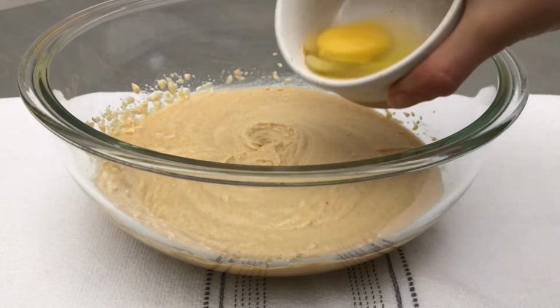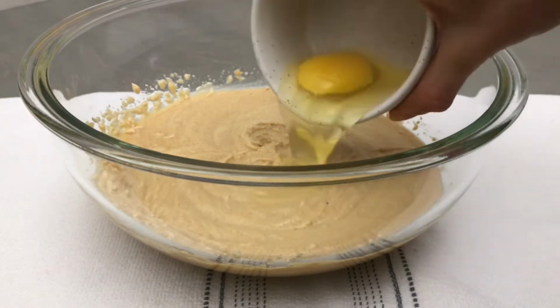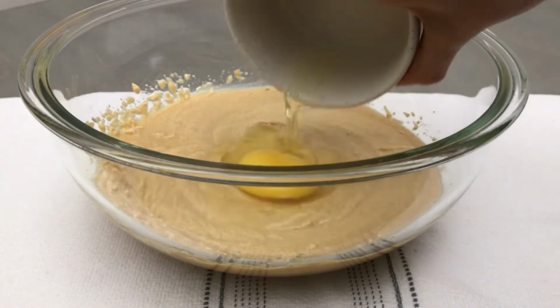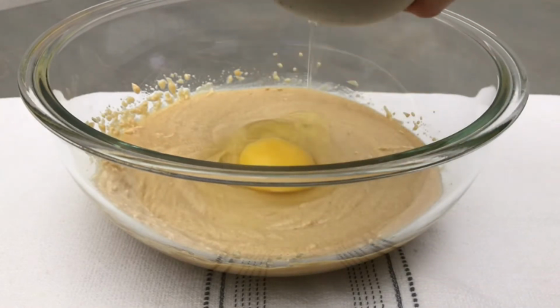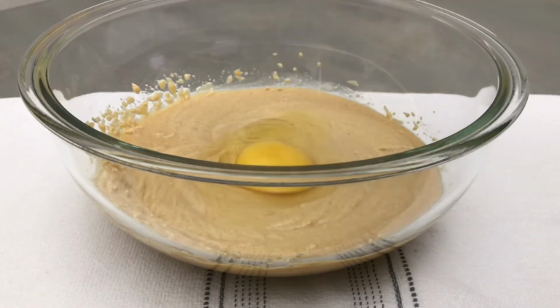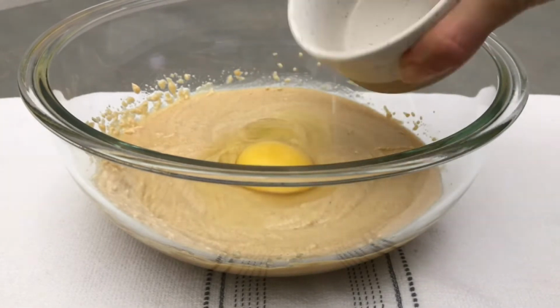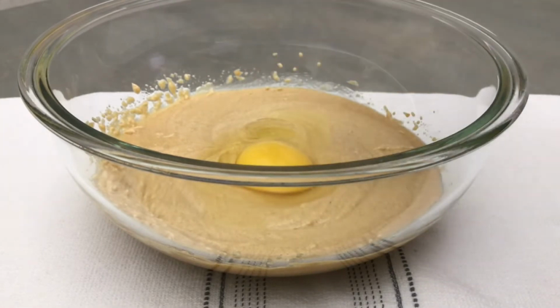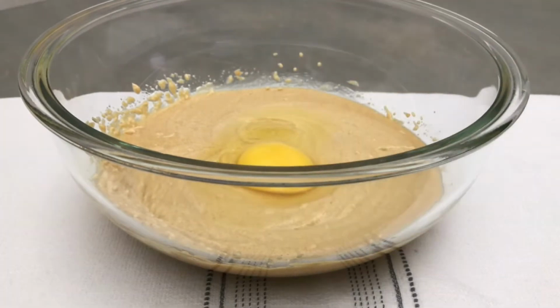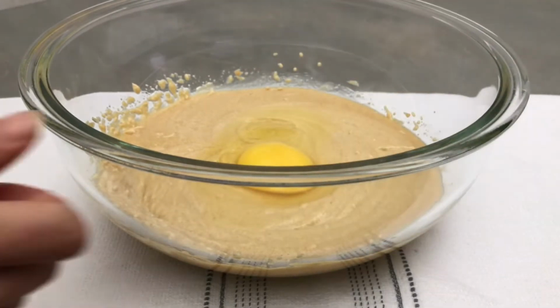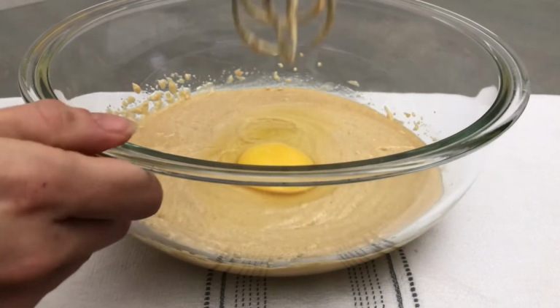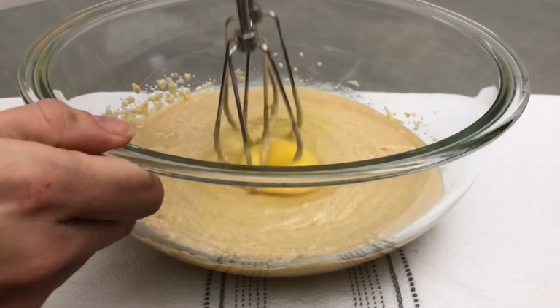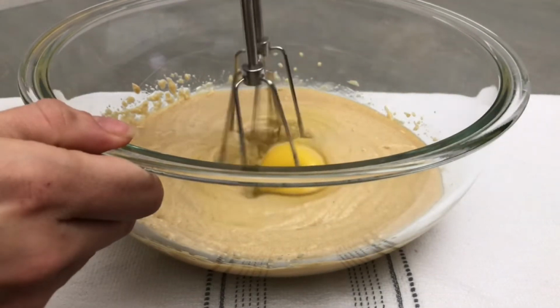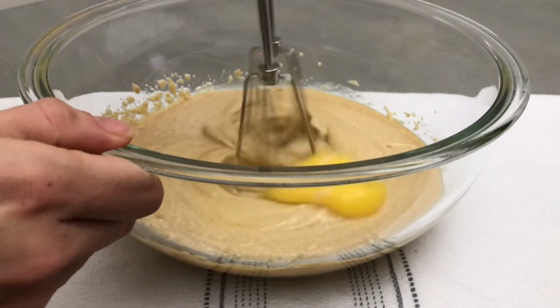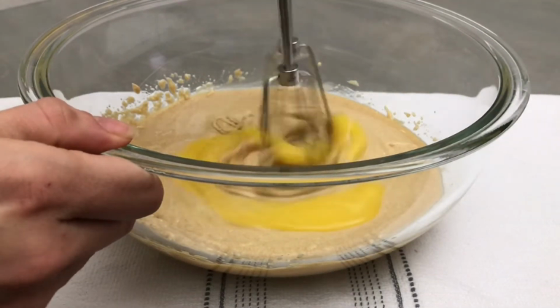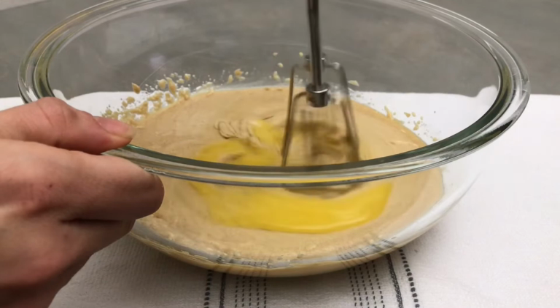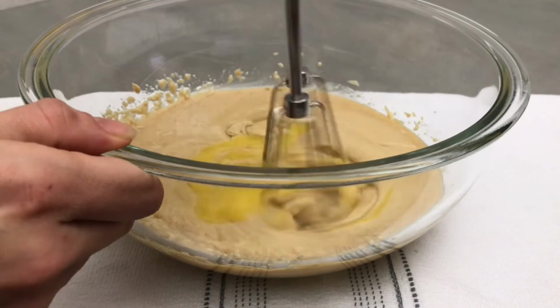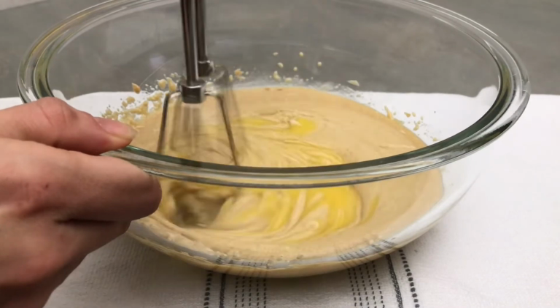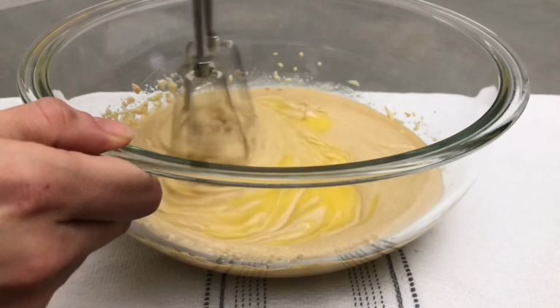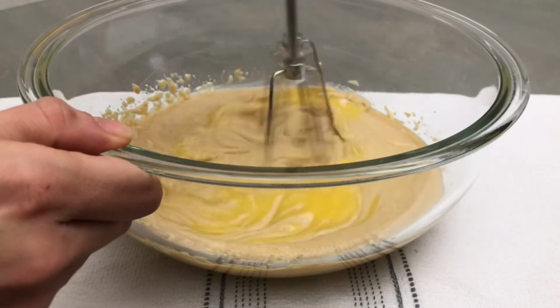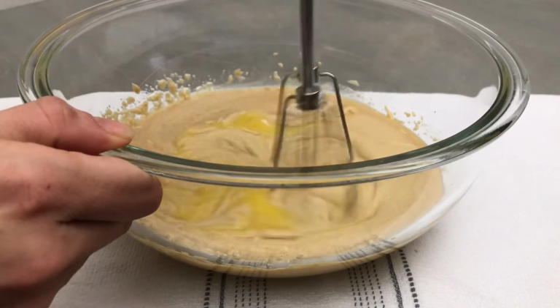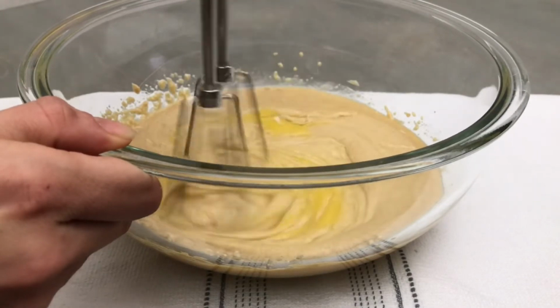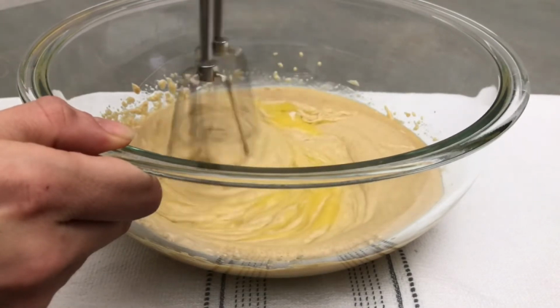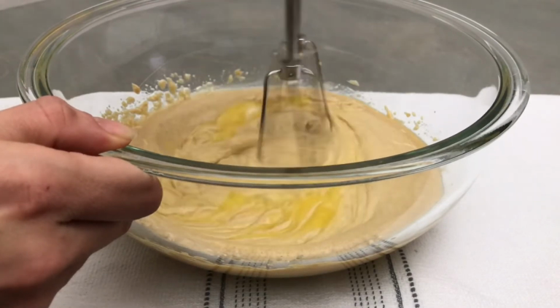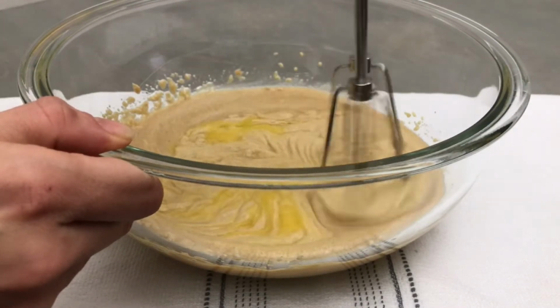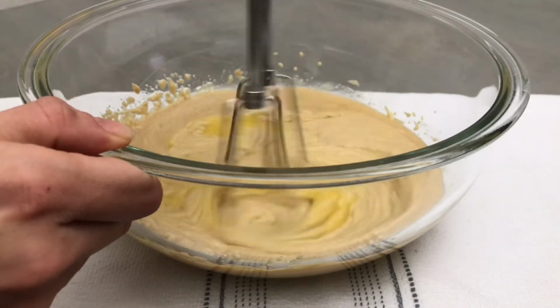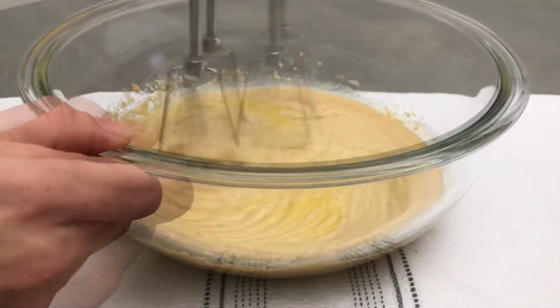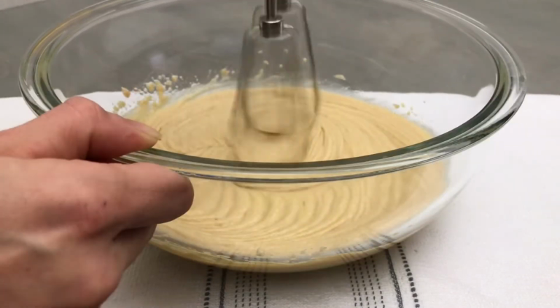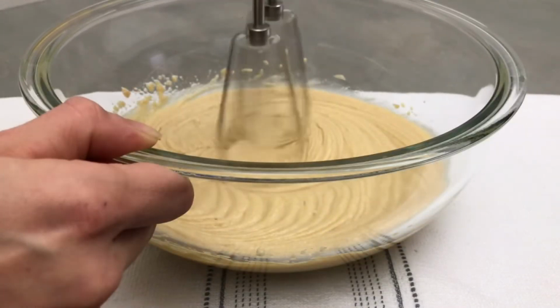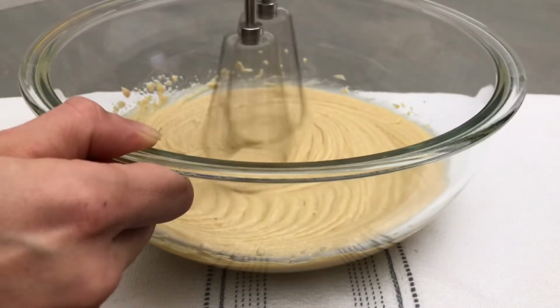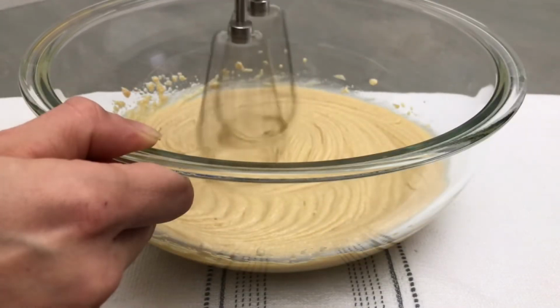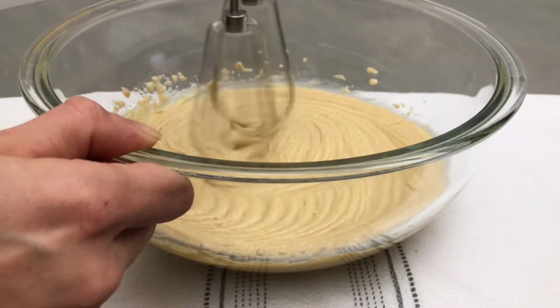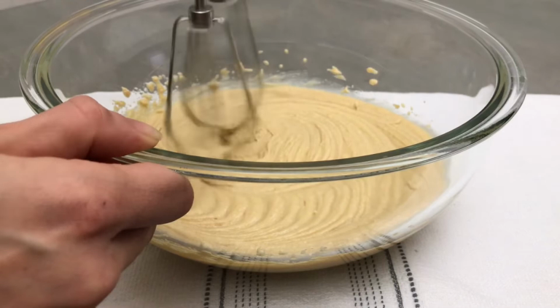Next, add in one large room temperature egg and continue mixing on medium low for another 2 minutes, or until the mixture is nice and light and airy, both in colour and texture.